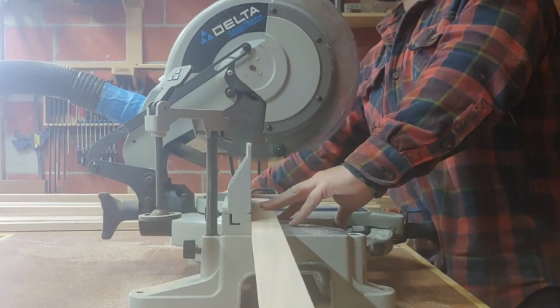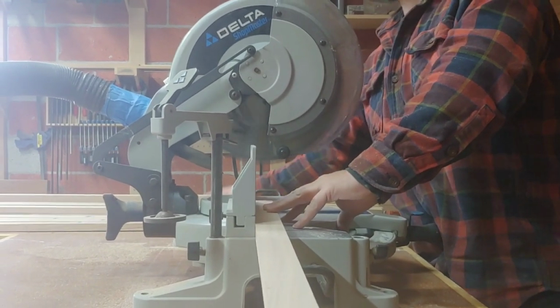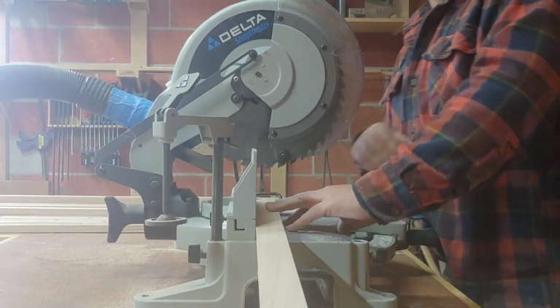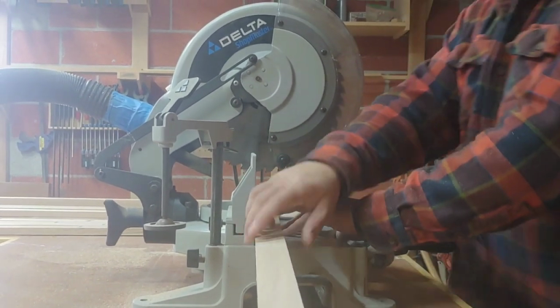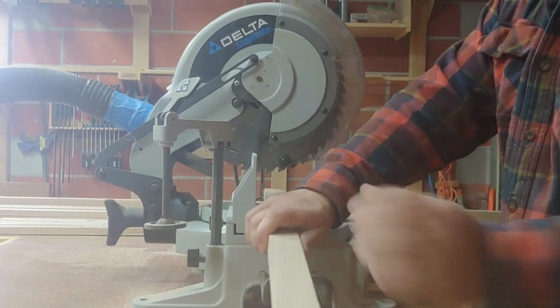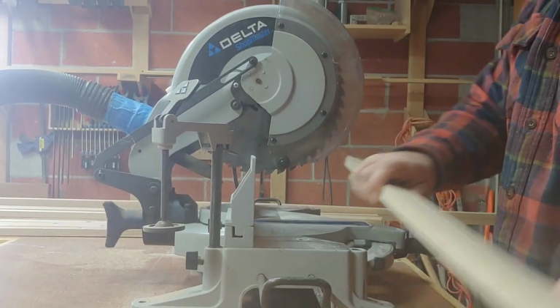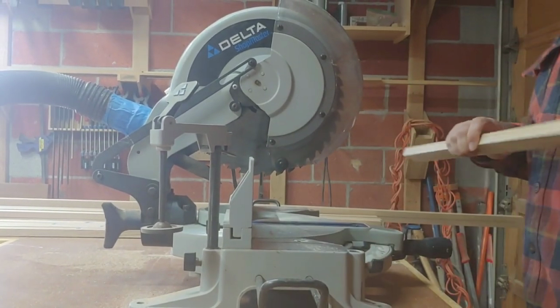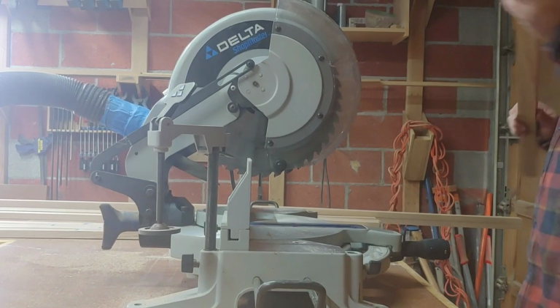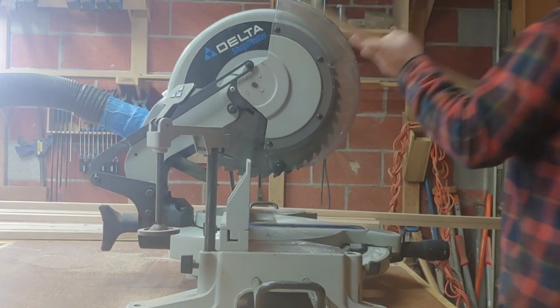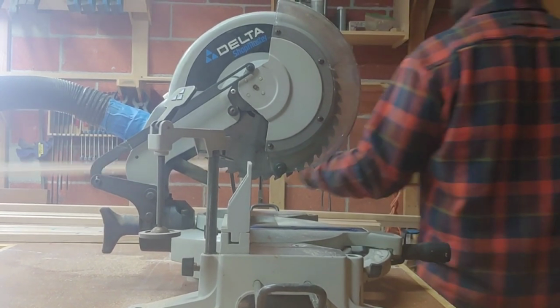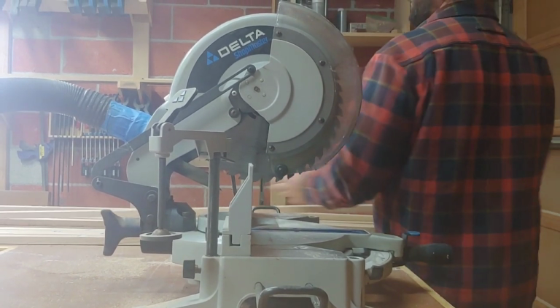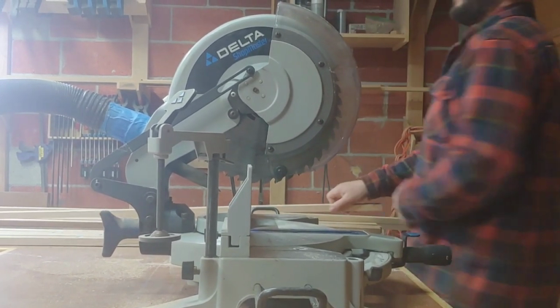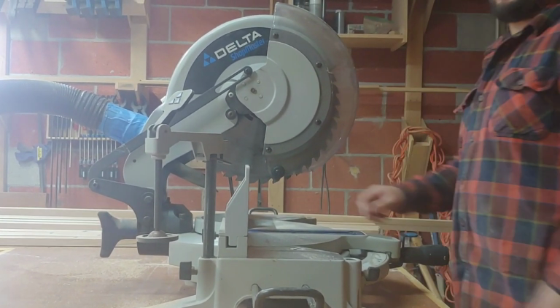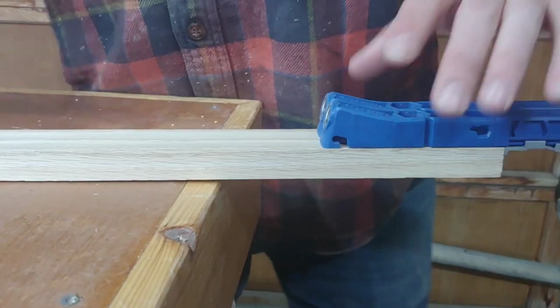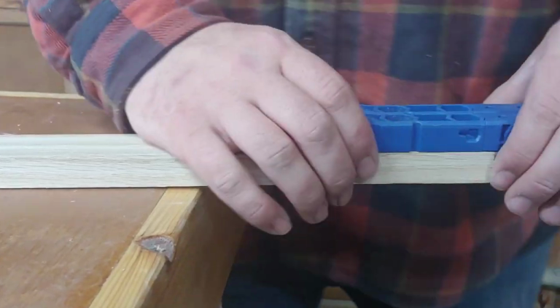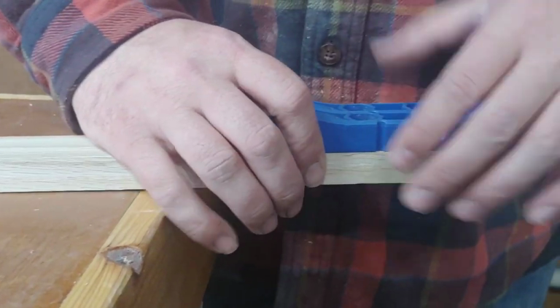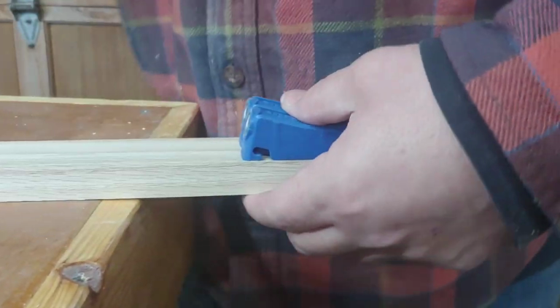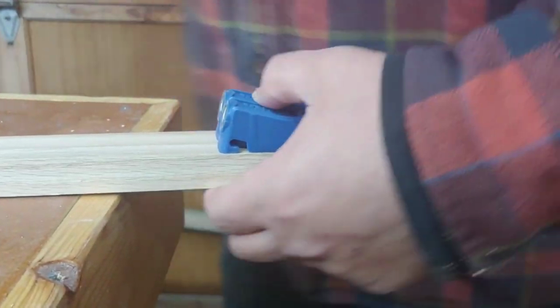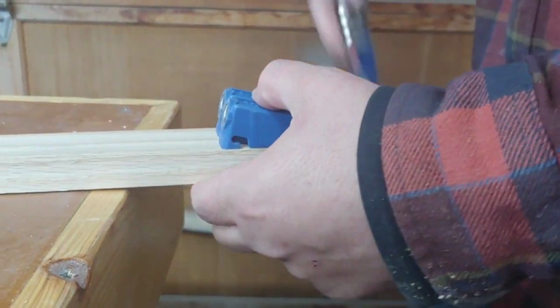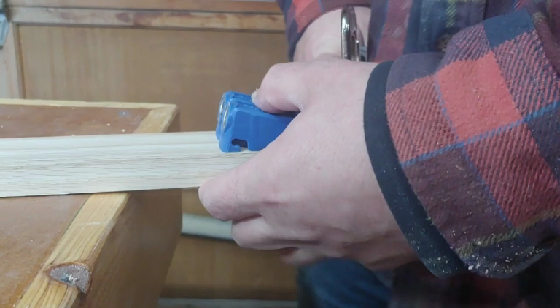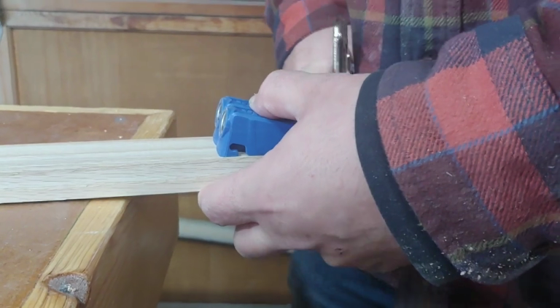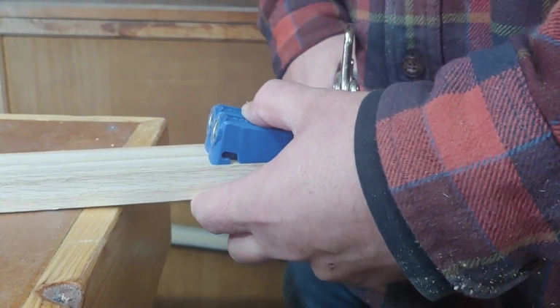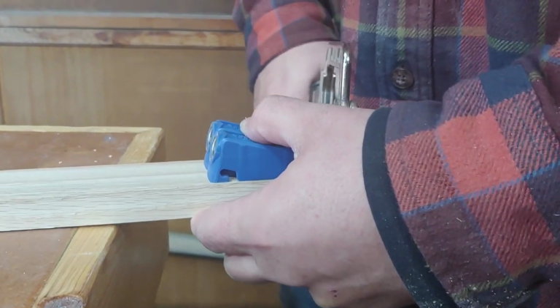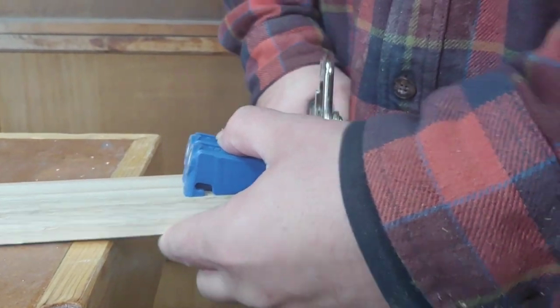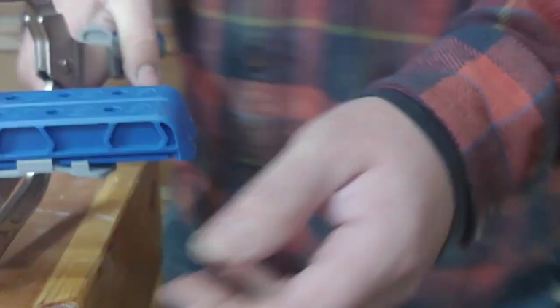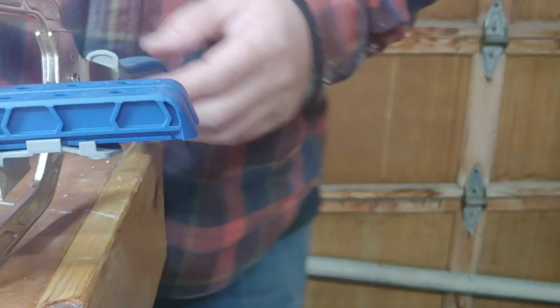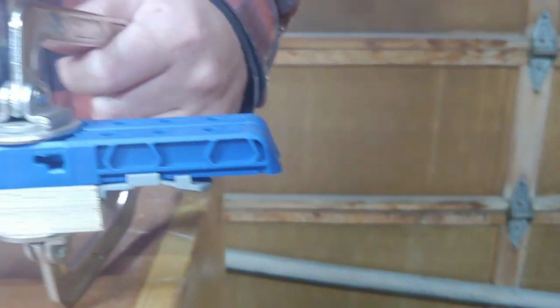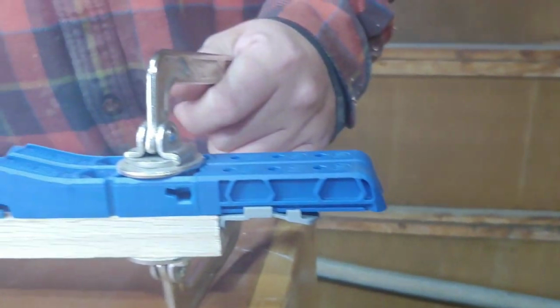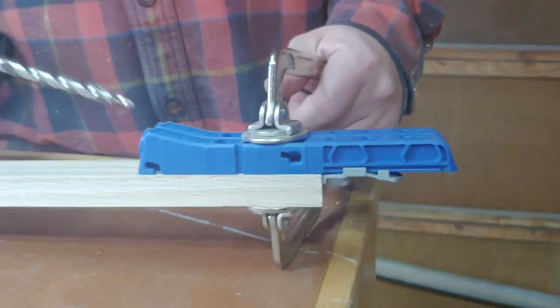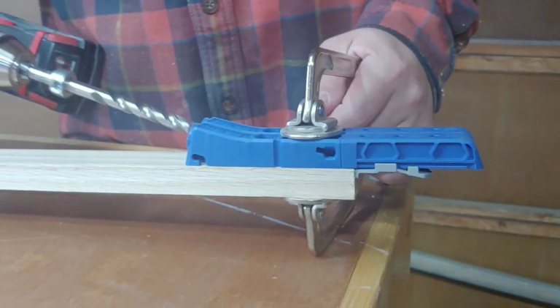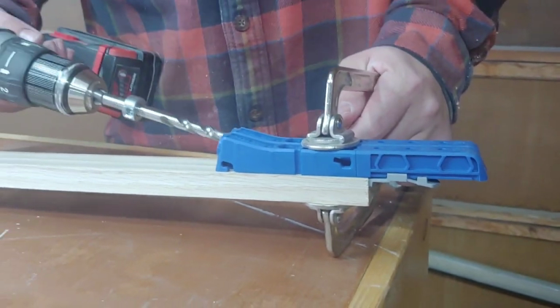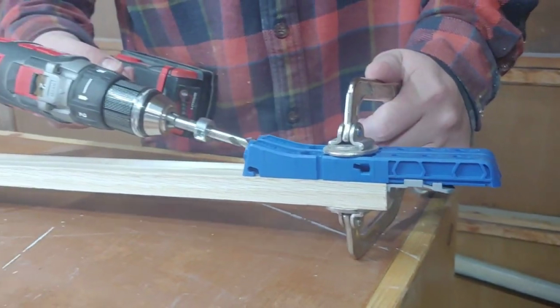Now it's time to move on to the face frame. Cut your oak trim down to length using the miter saw, then drill pocket holes using the Kreg Jig. We used the Kreg Jig 320, which is portable and small — perfect for these small pieces.